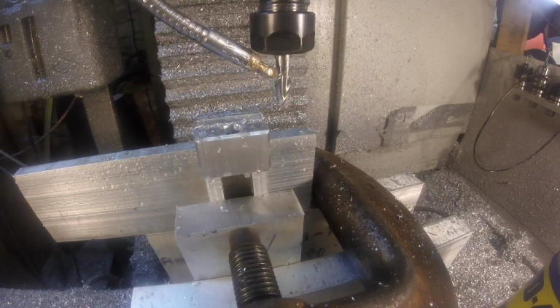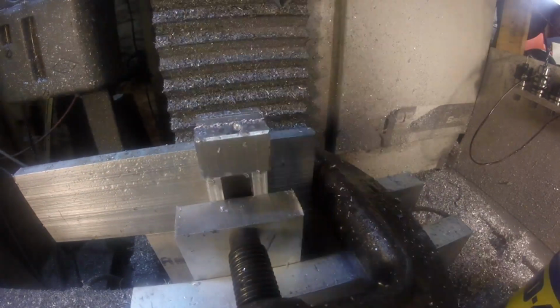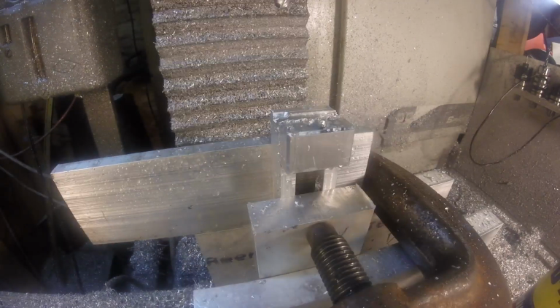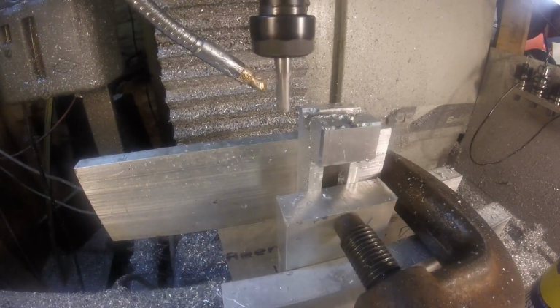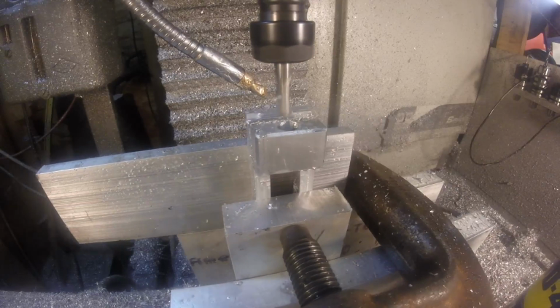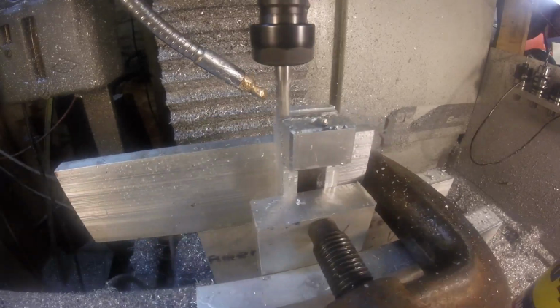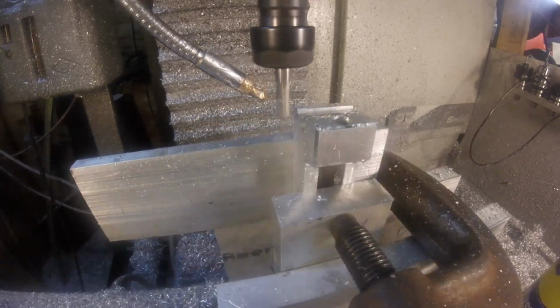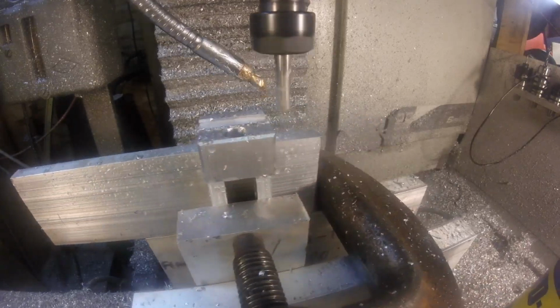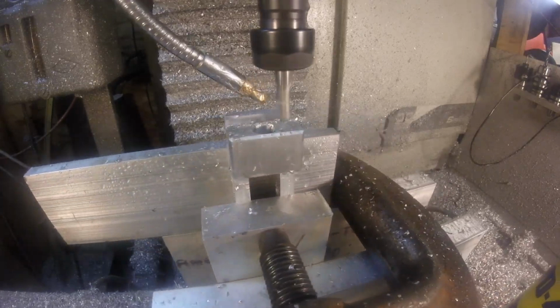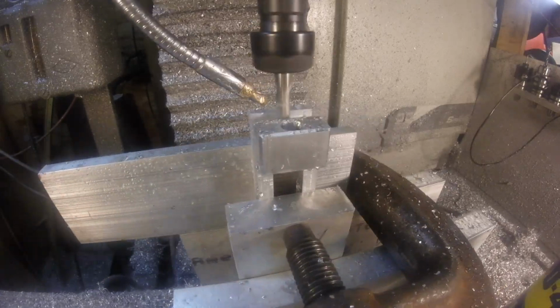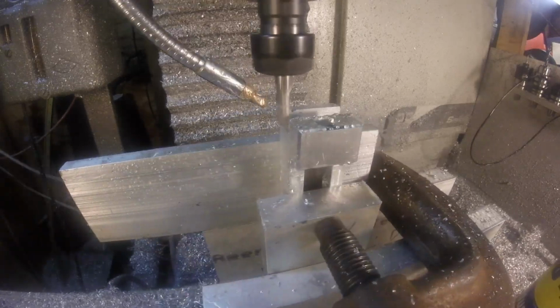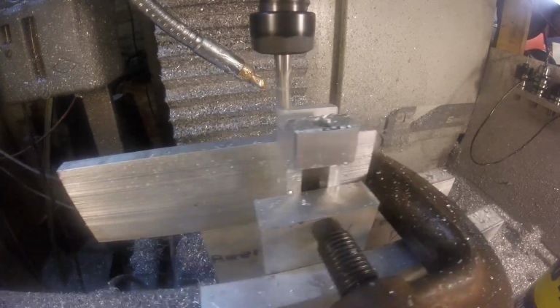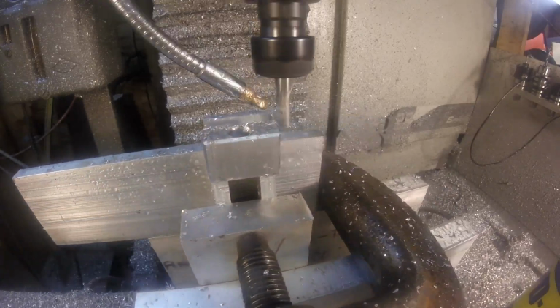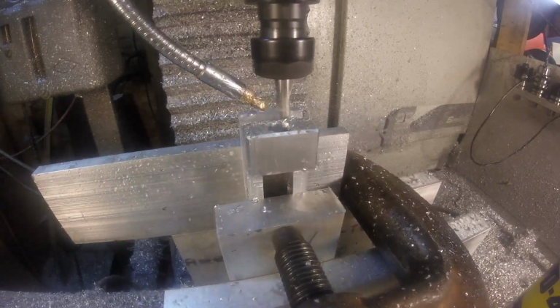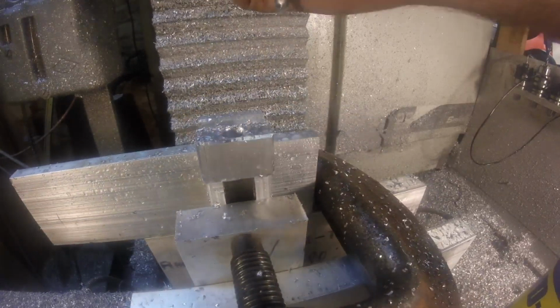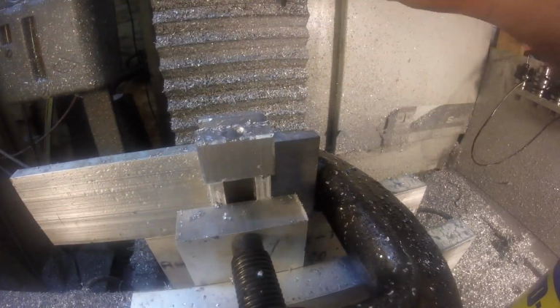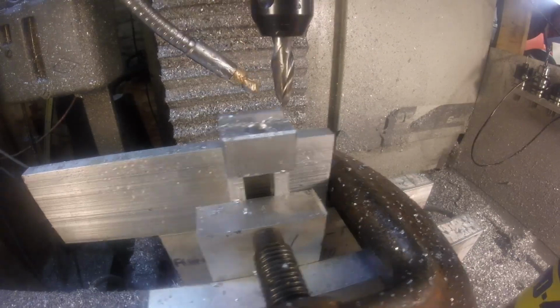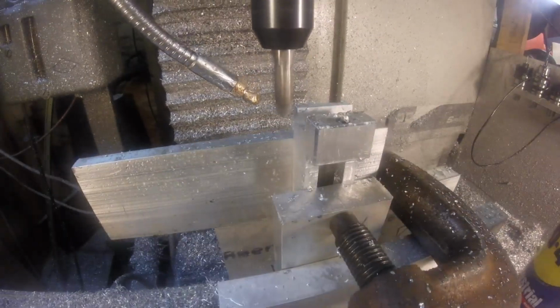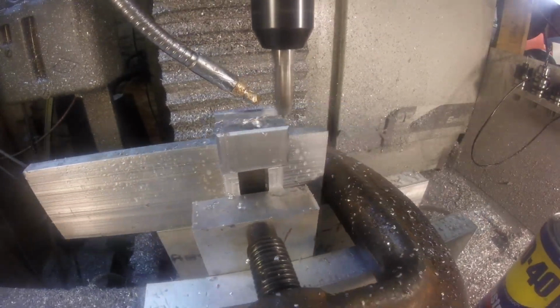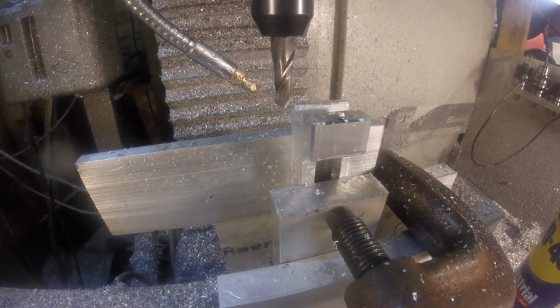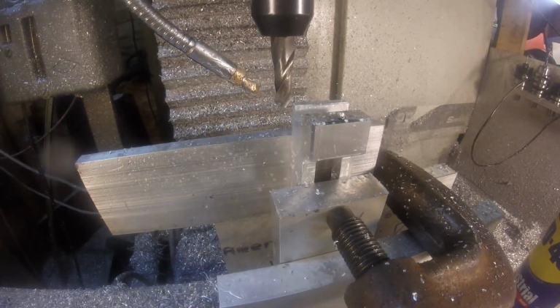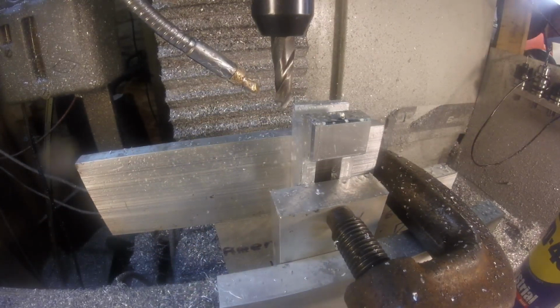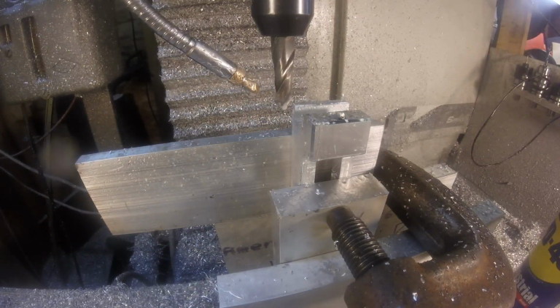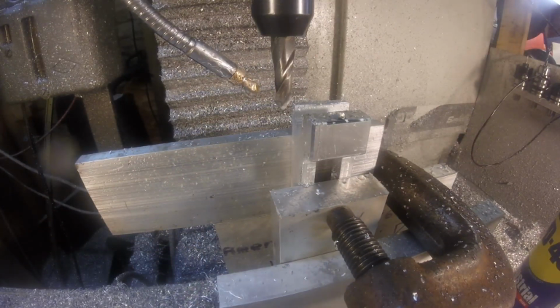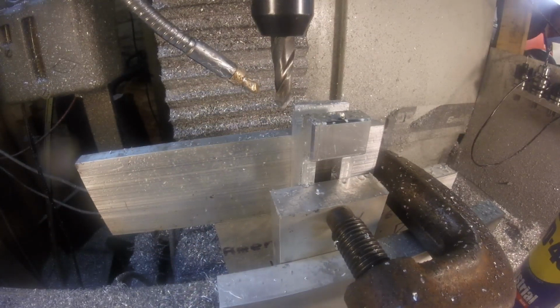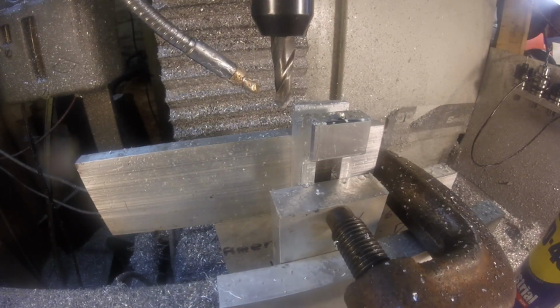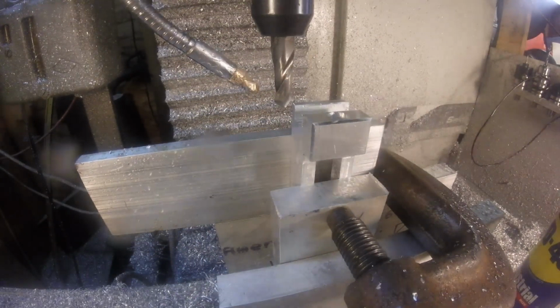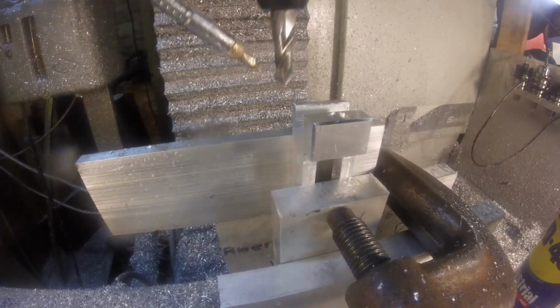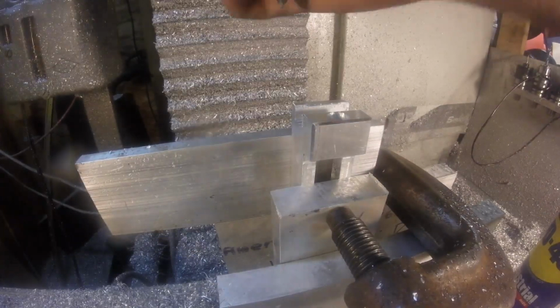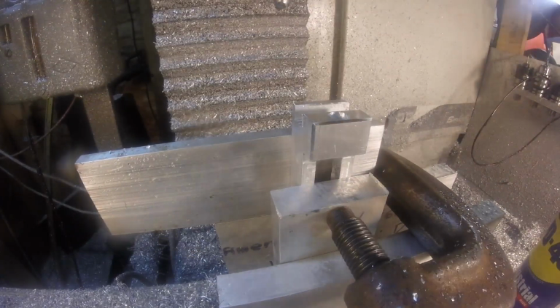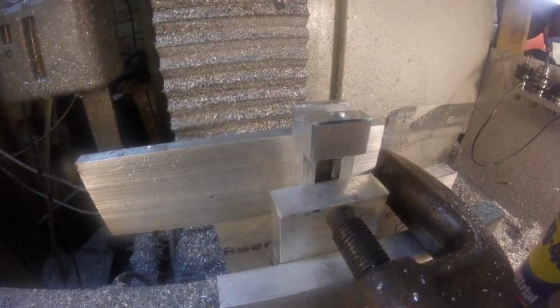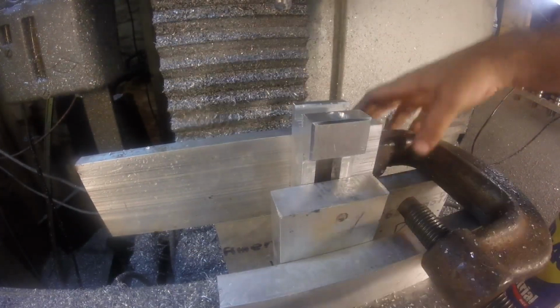I'm just putting a relief so I can bolt it down to a t-slot table with some clamps or something. That was kind of an afterthought — I'm not sure if I'm going to use that feature or not, but better to do it now.